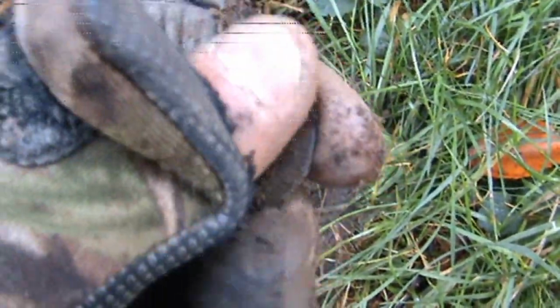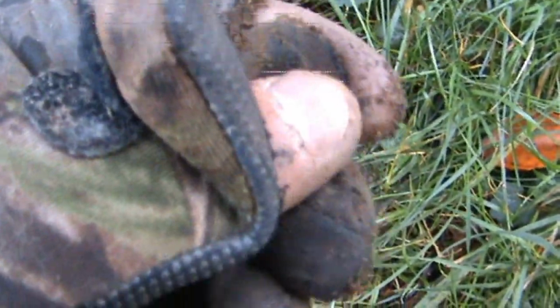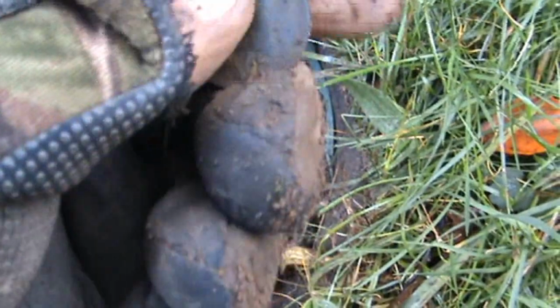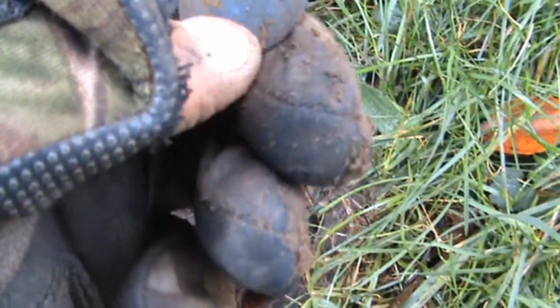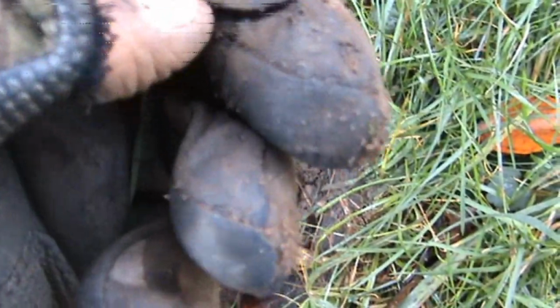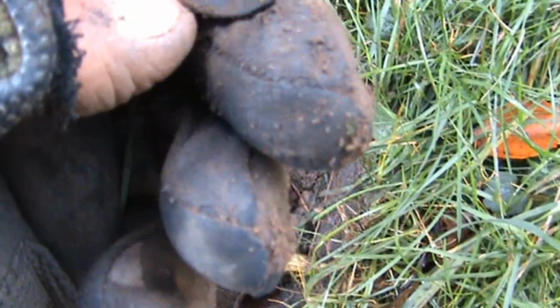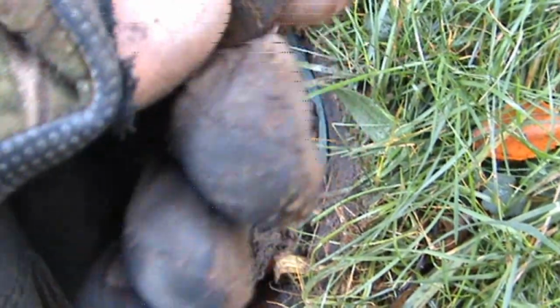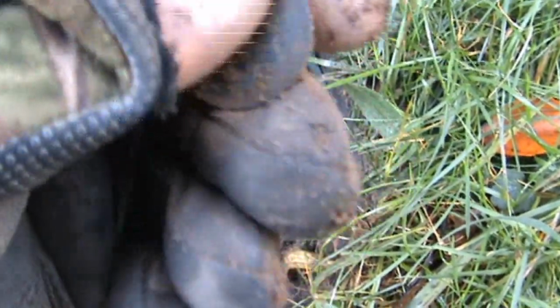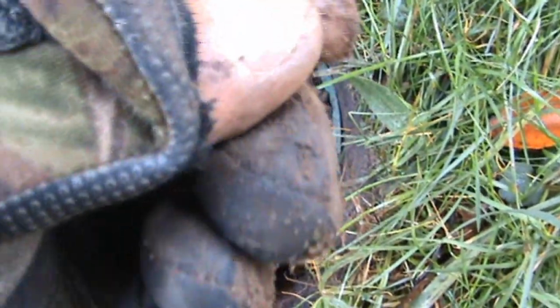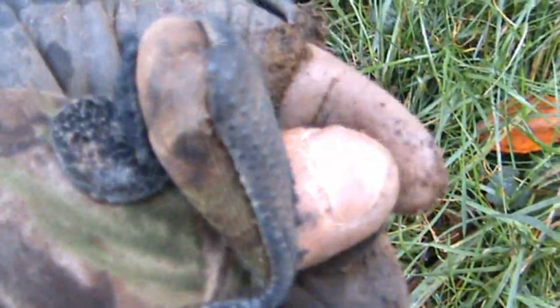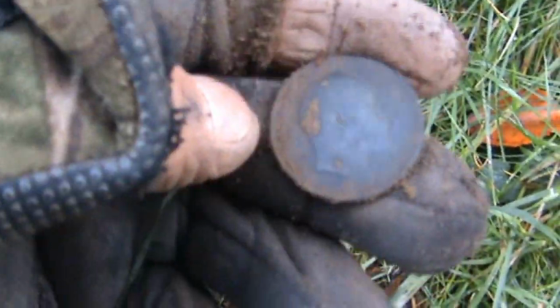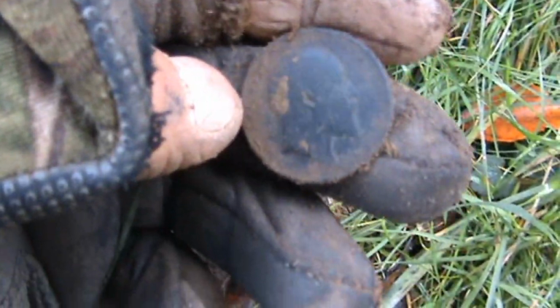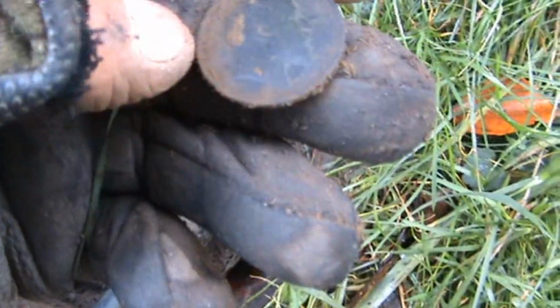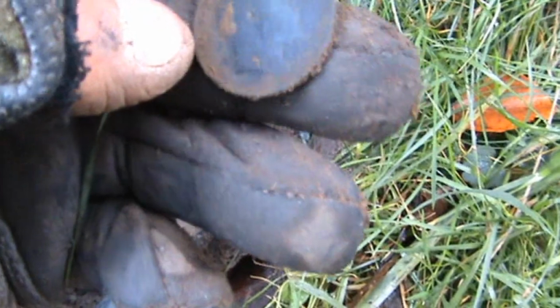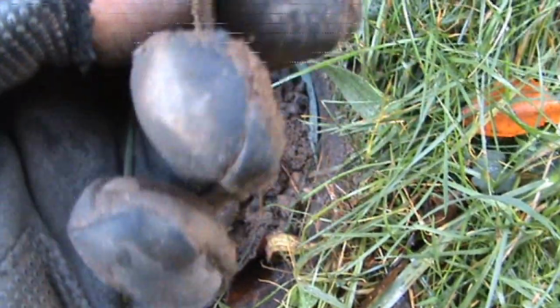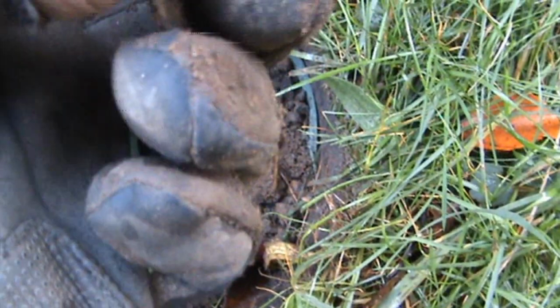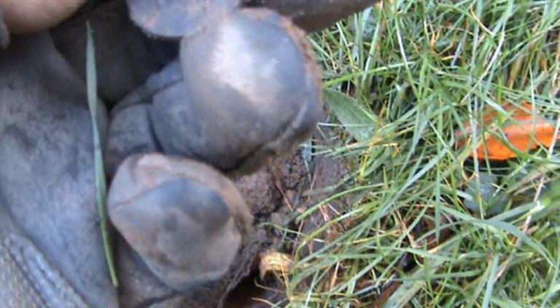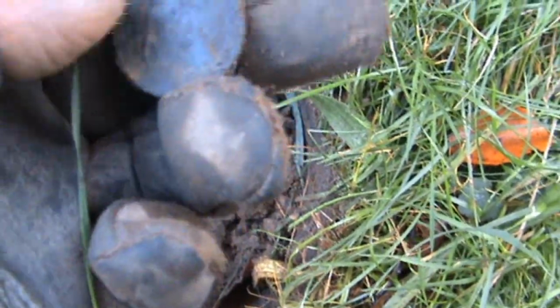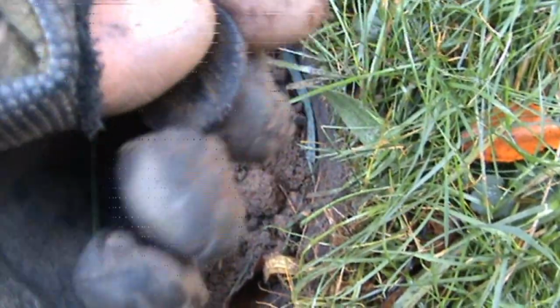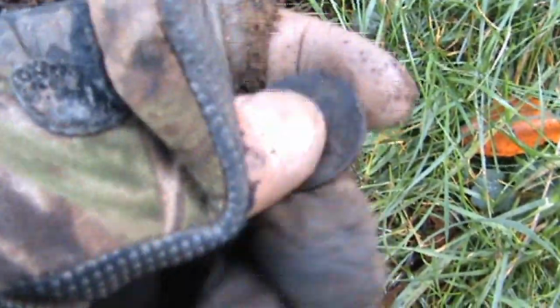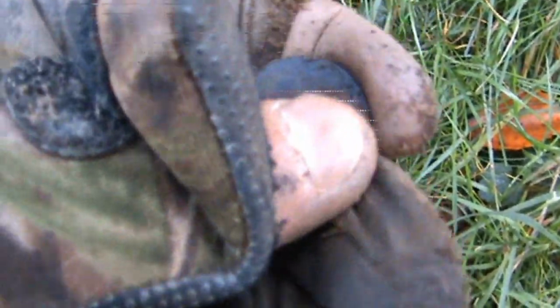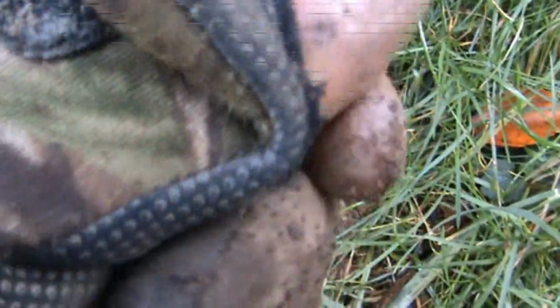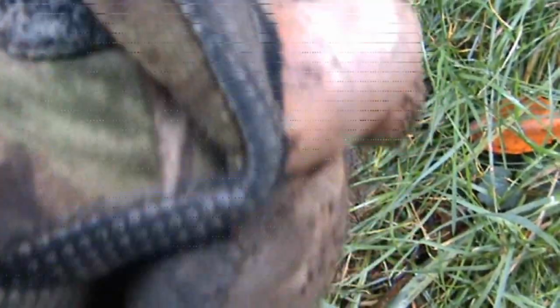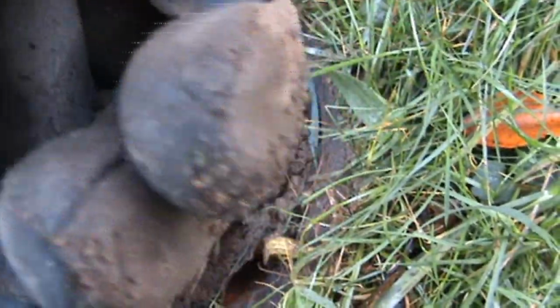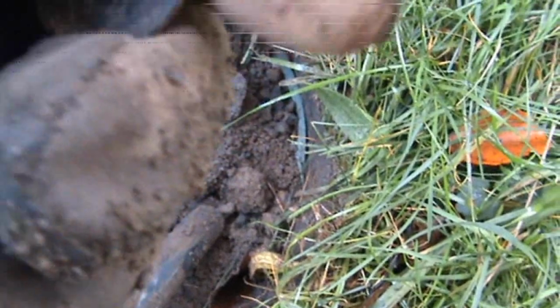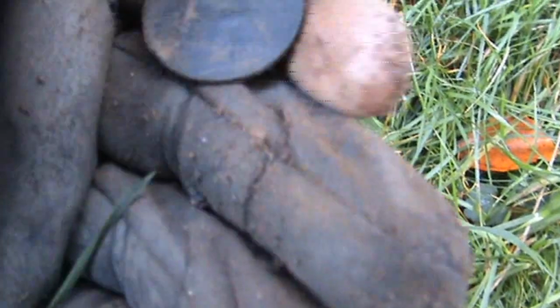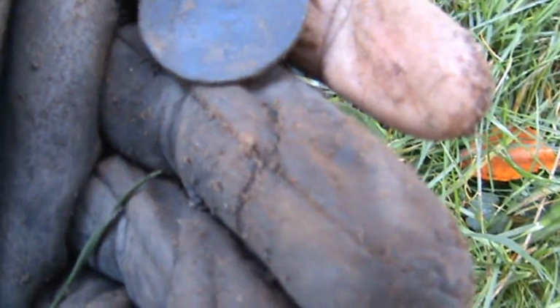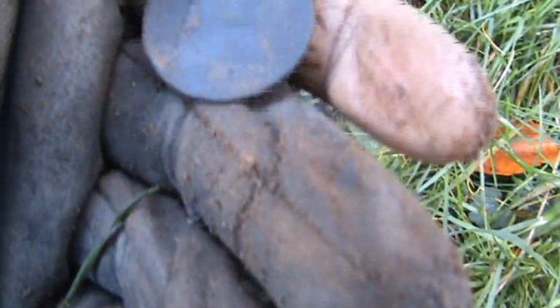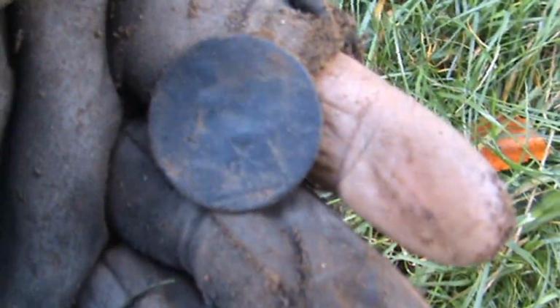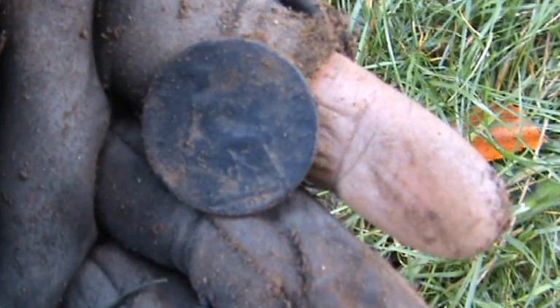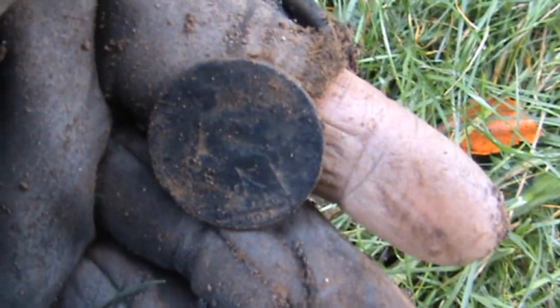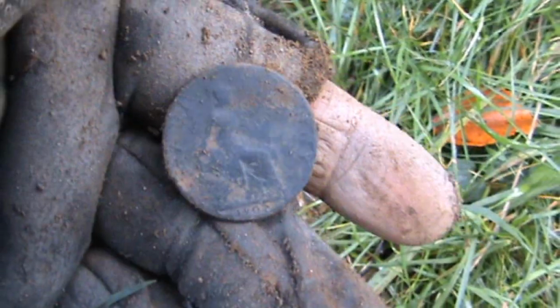Looks a little bit older than the George, and it's another Edward - Edward the Seventh. Lovely tone to it. And the date on that reads 1902.